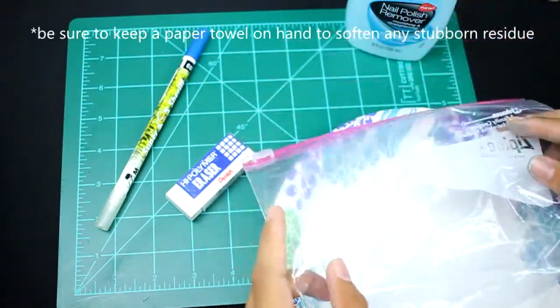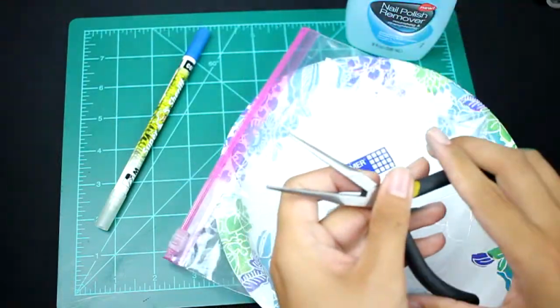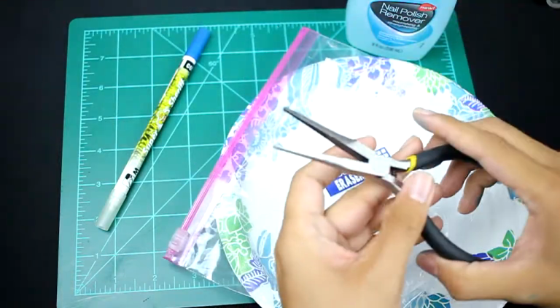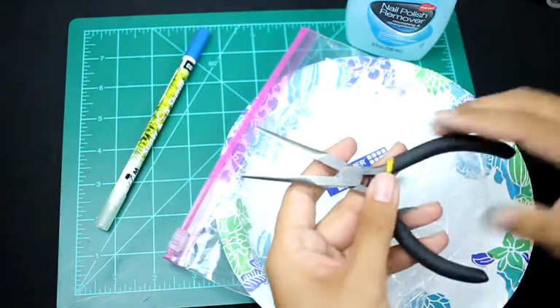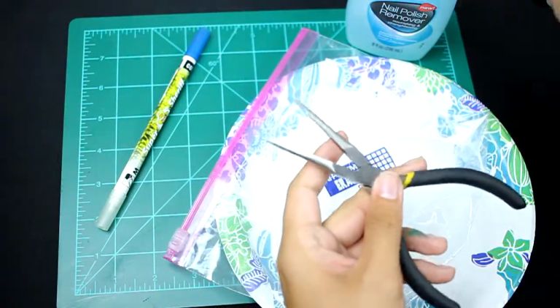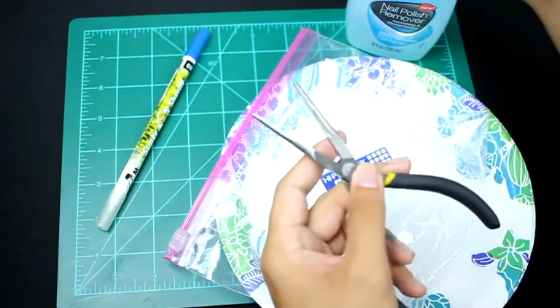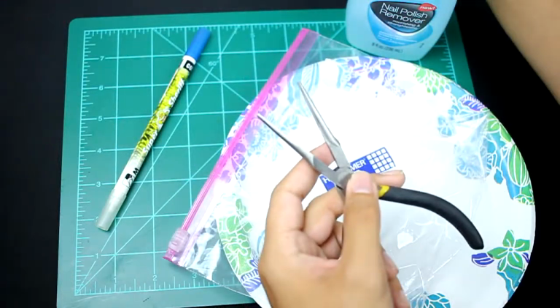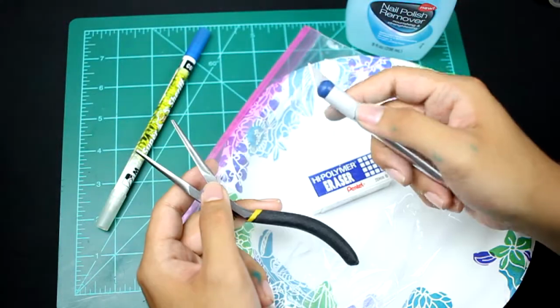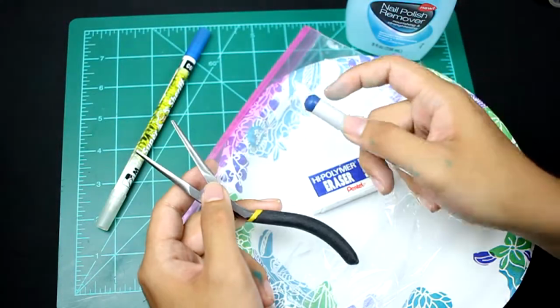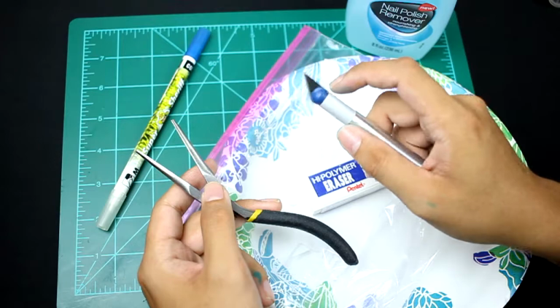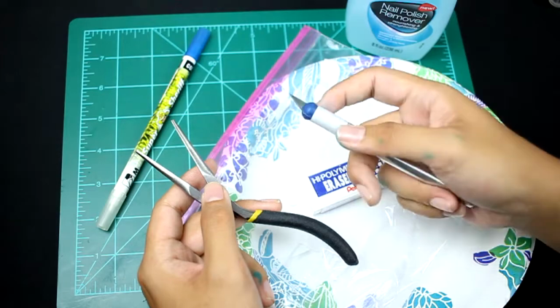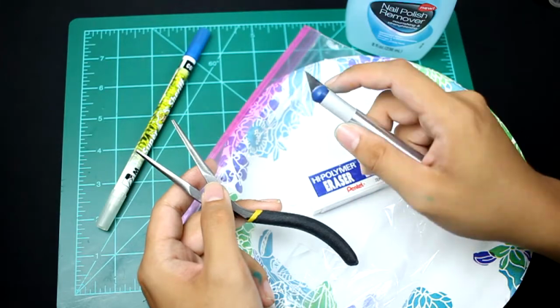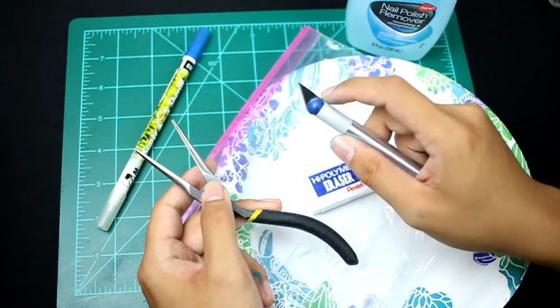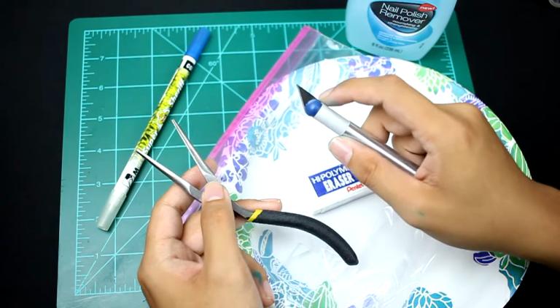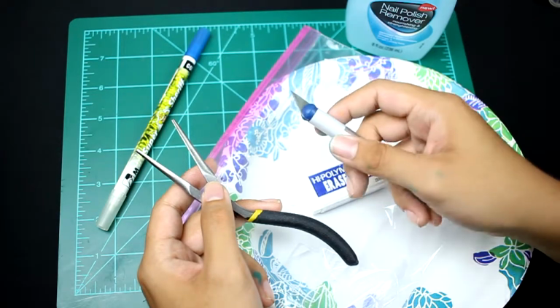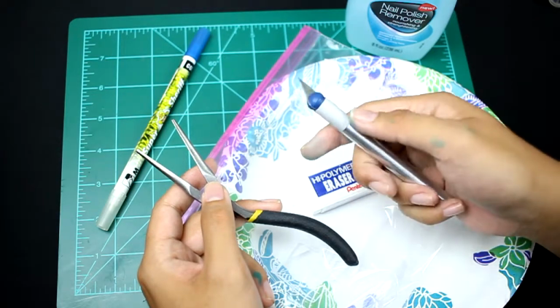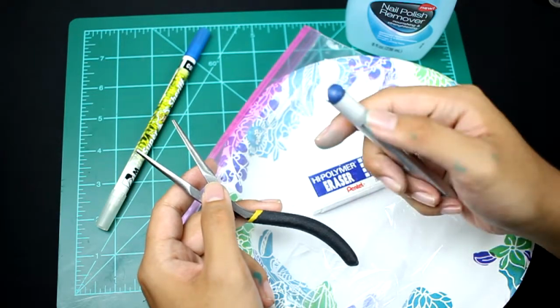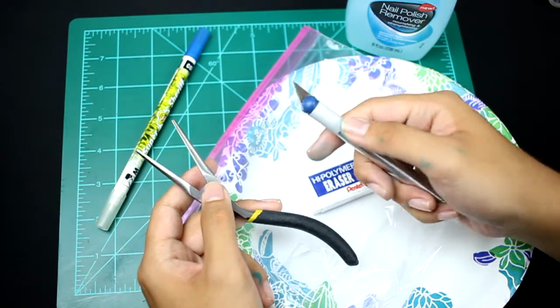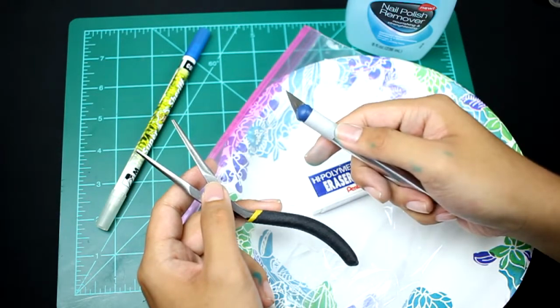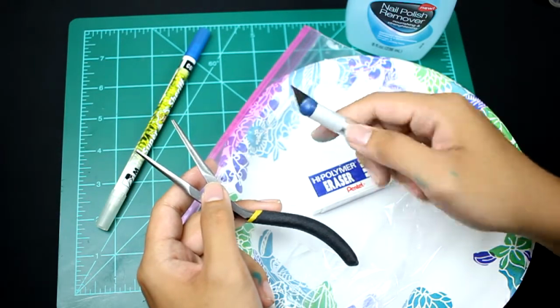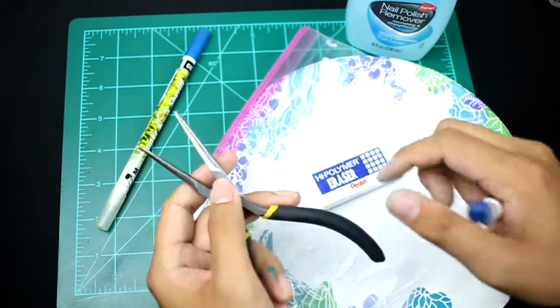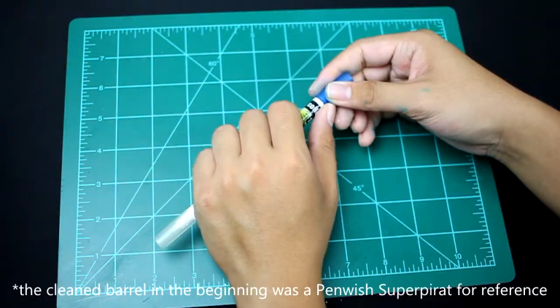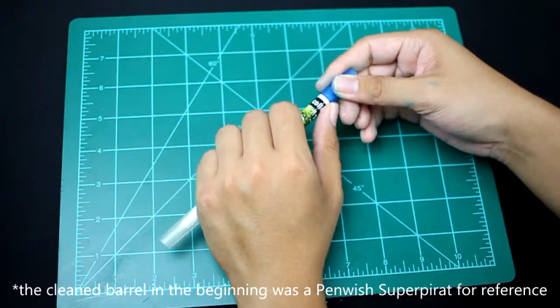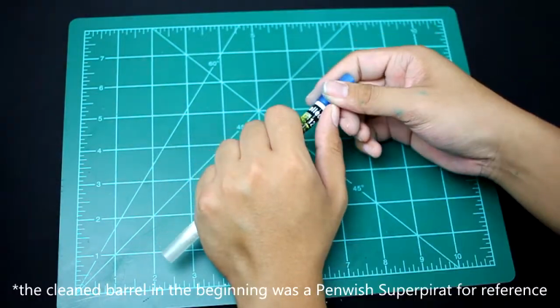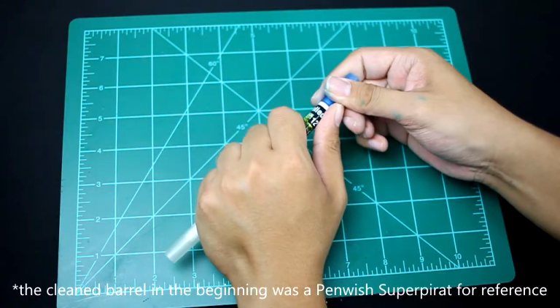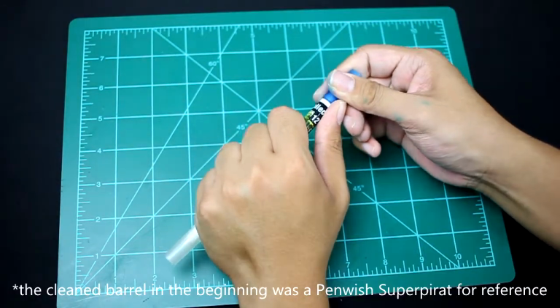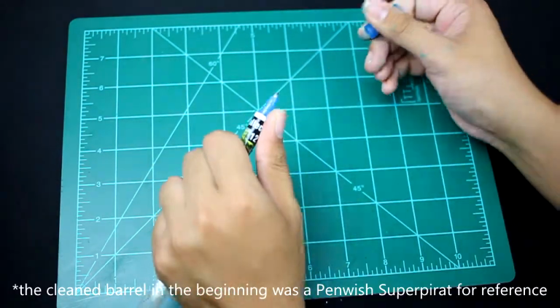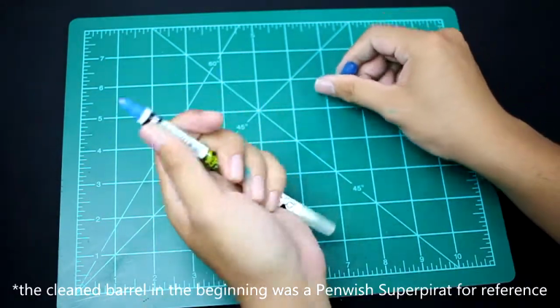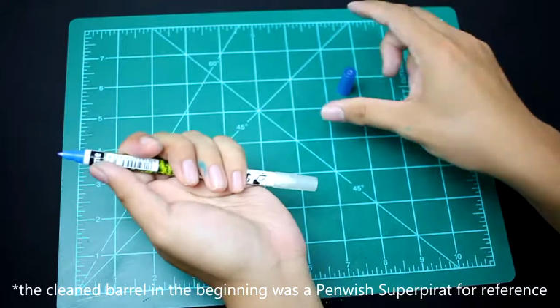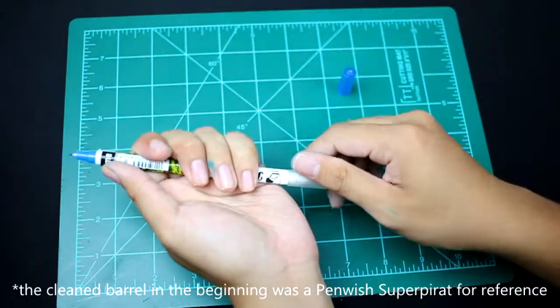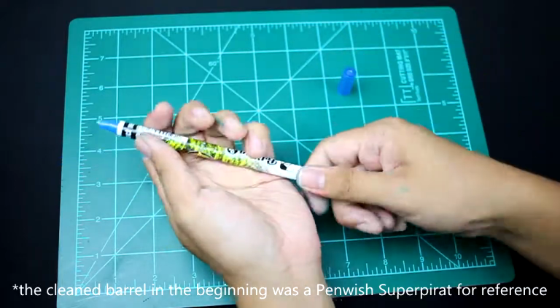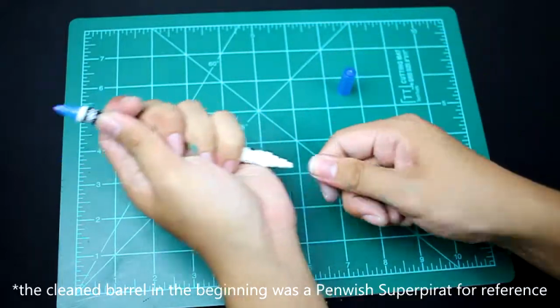You're also going to need some pliers. And if you haven't emptied out your superperot barrel, you're going to need an exacto knife. First, you're going to disassemble your superperot.